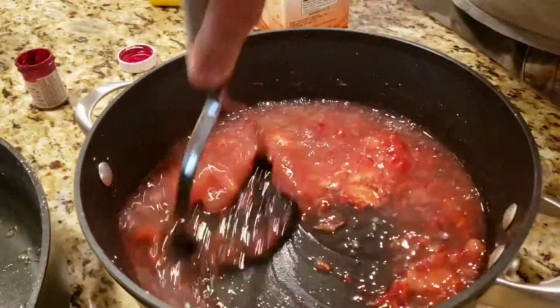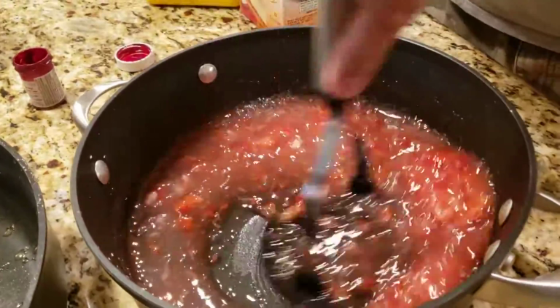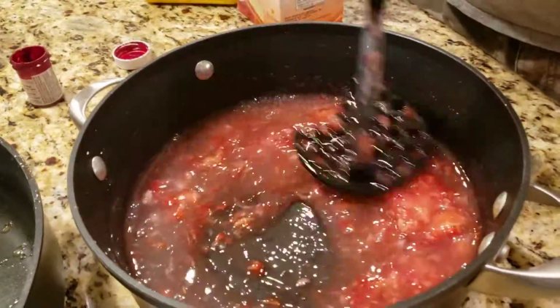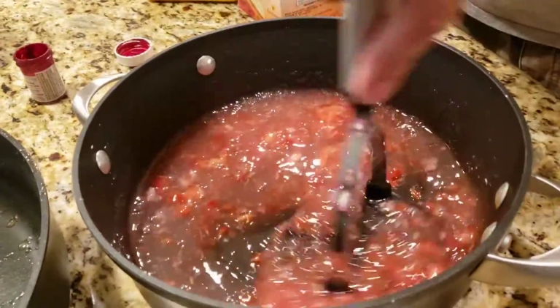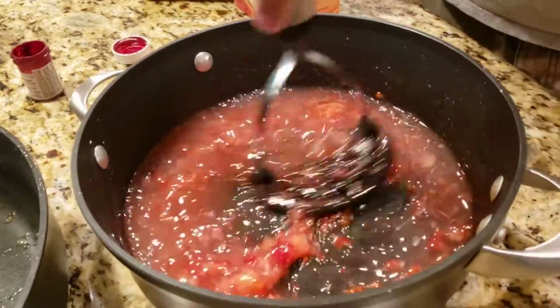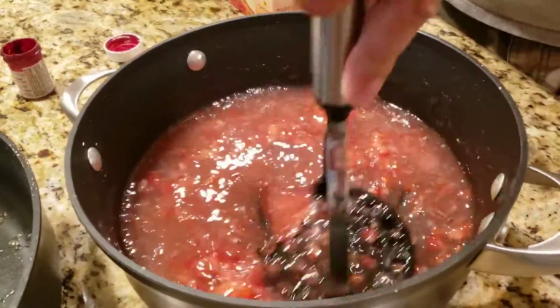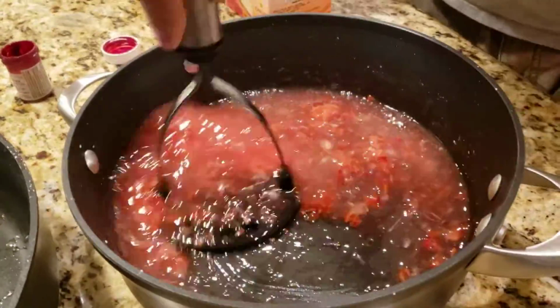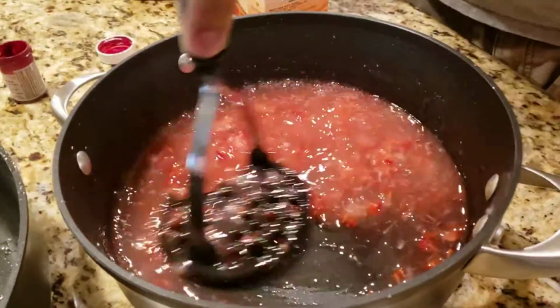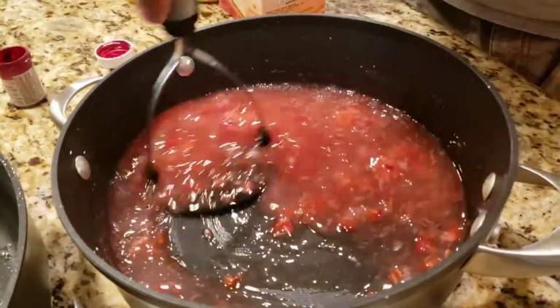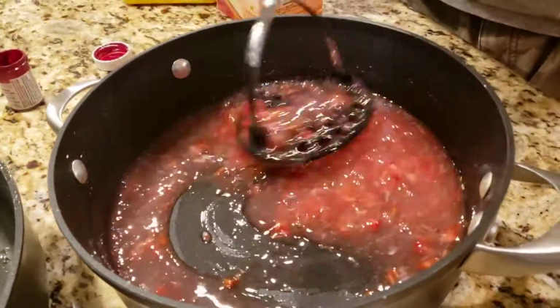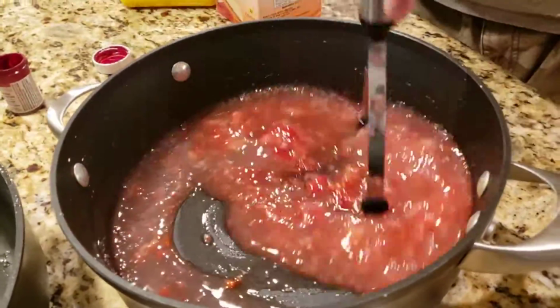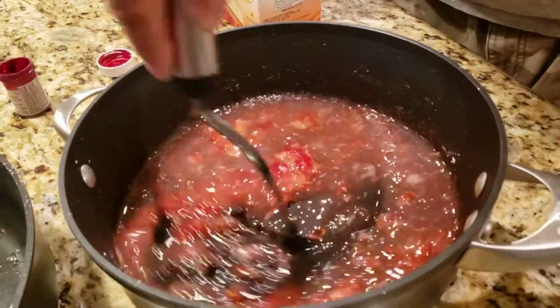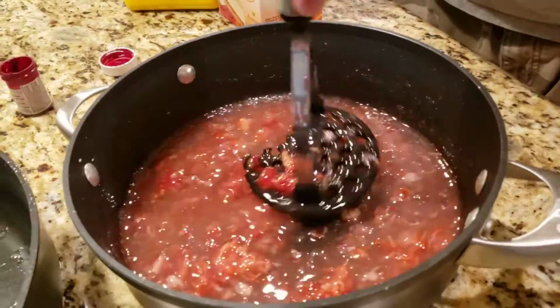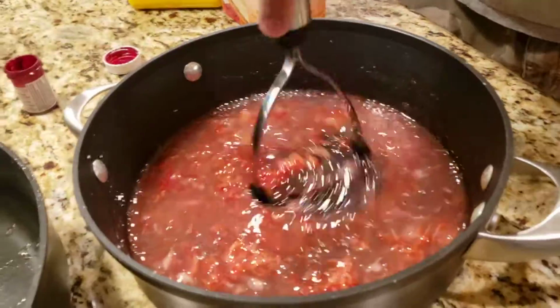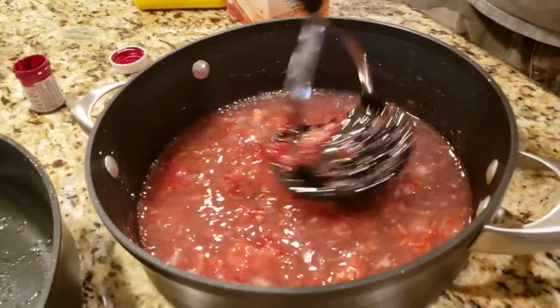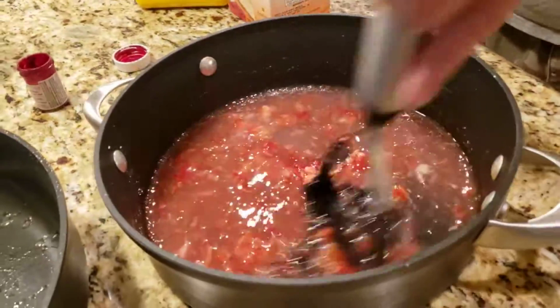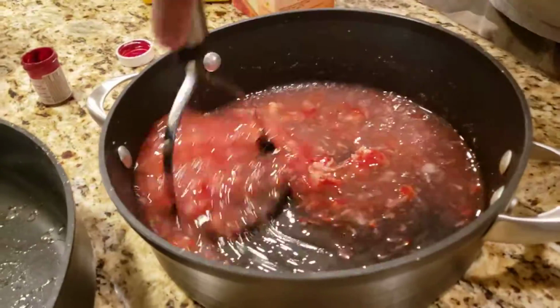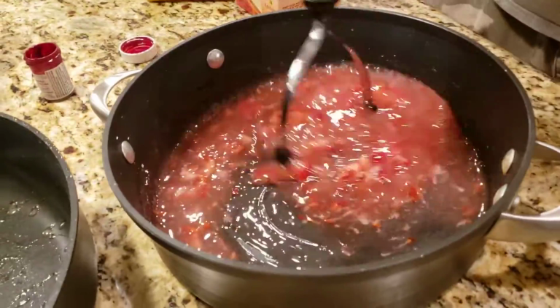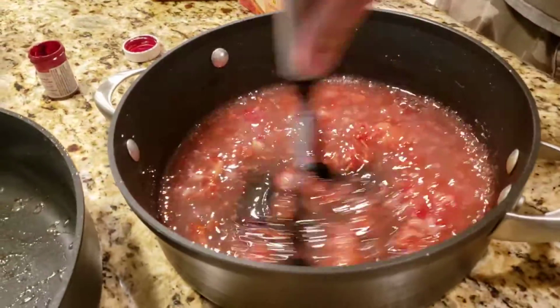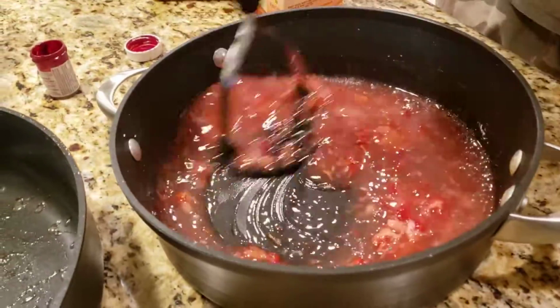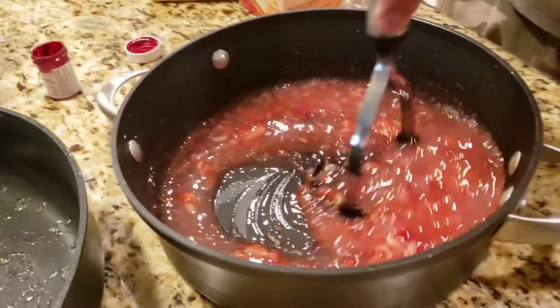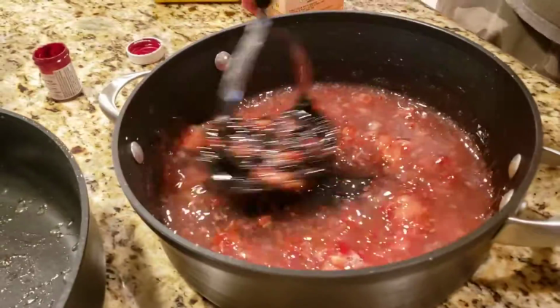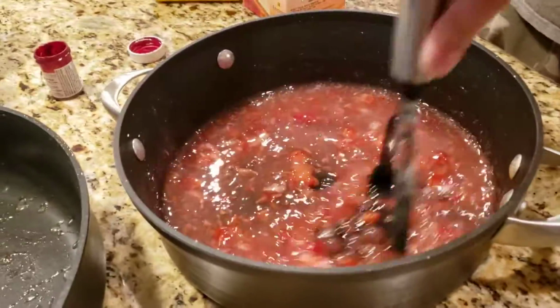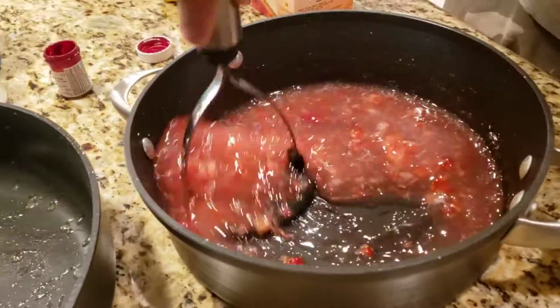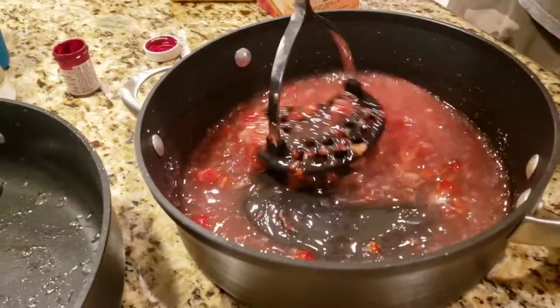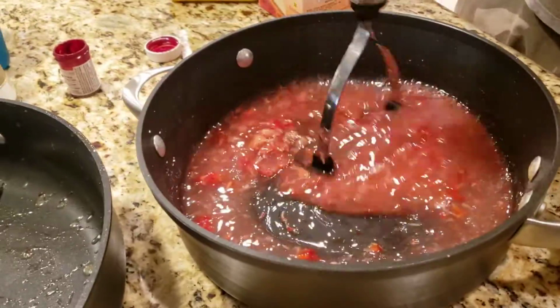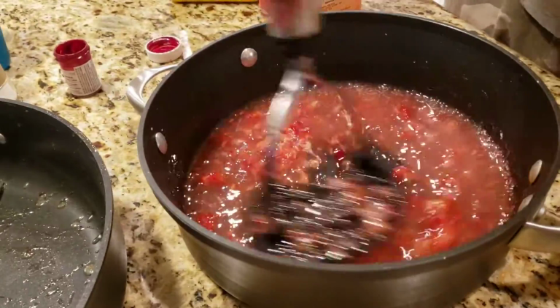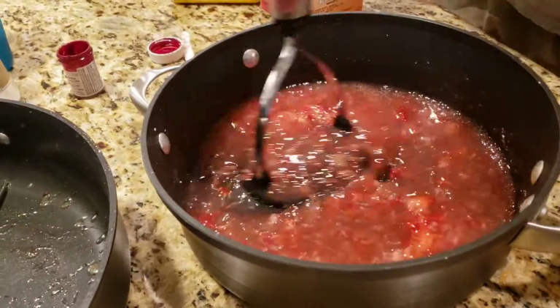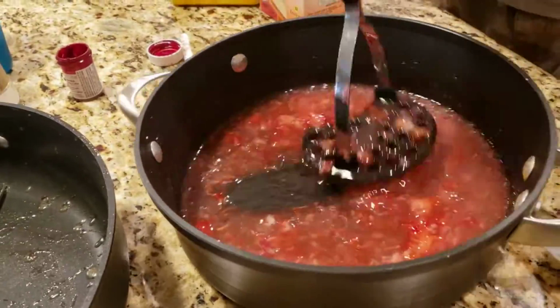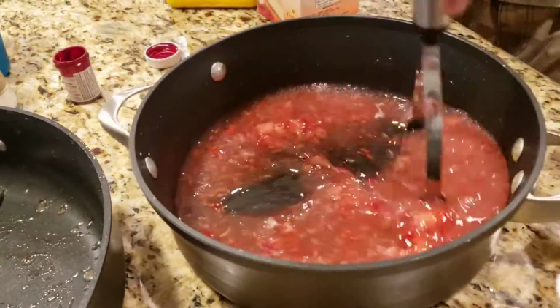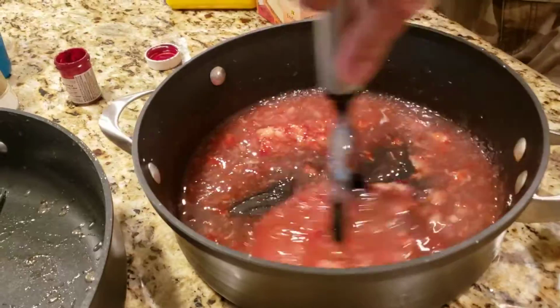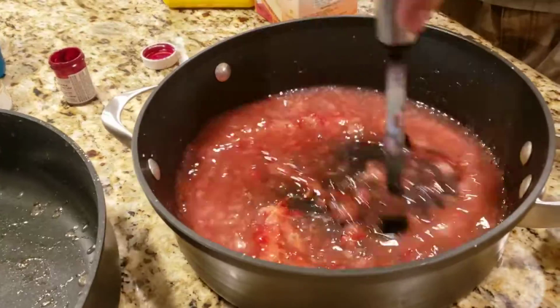We're gonna refrigerate this, add it to some strawberries, and pour it into our pie crust.